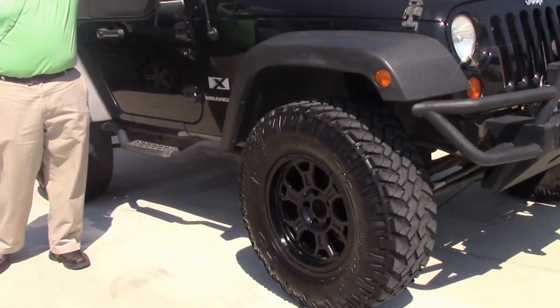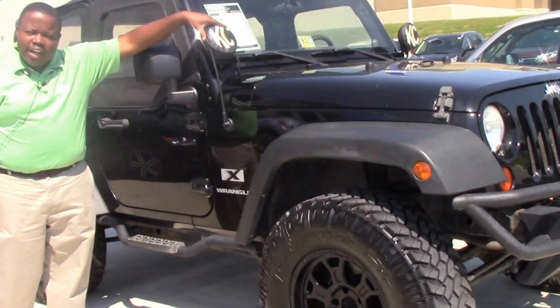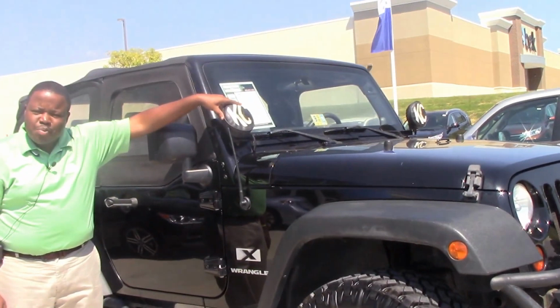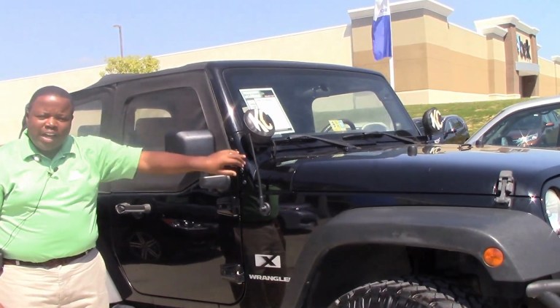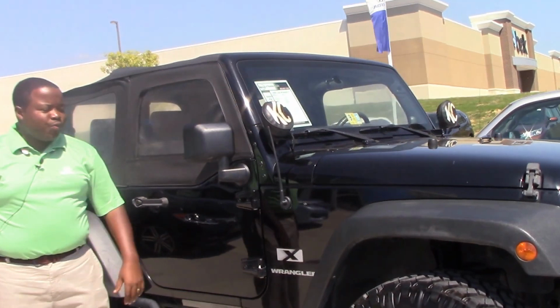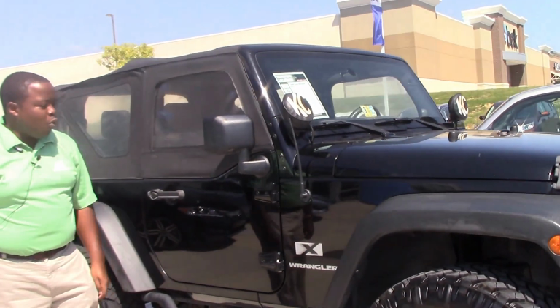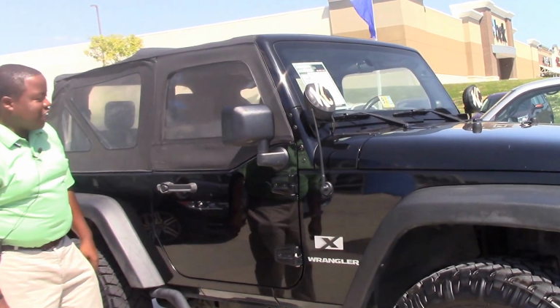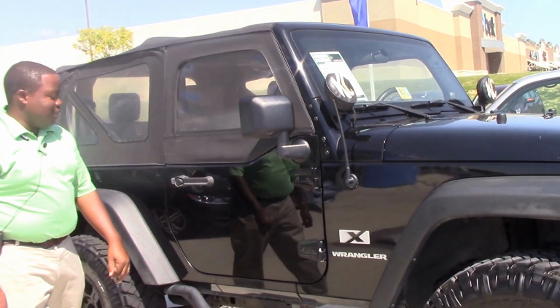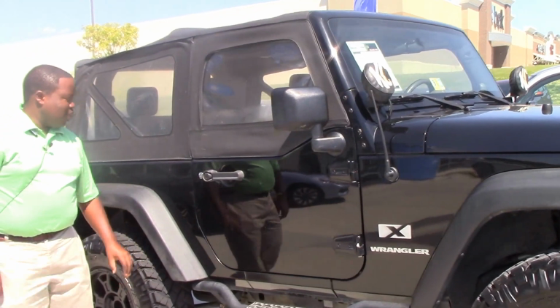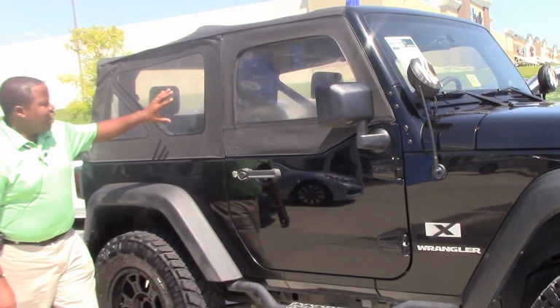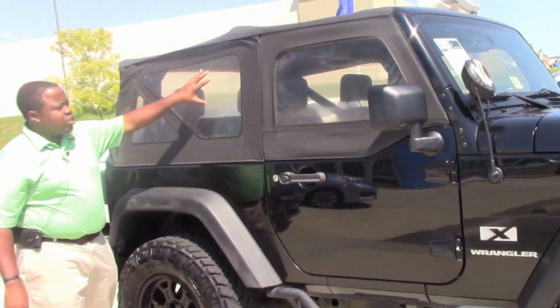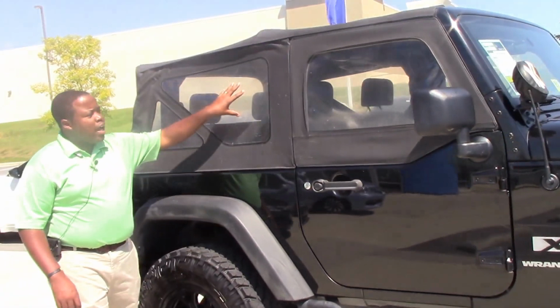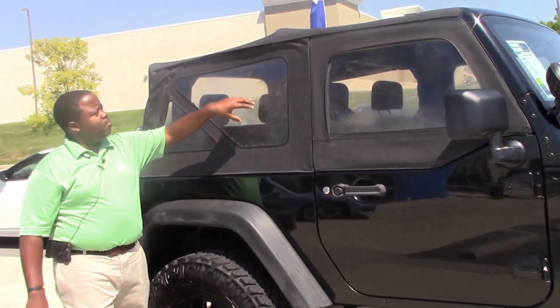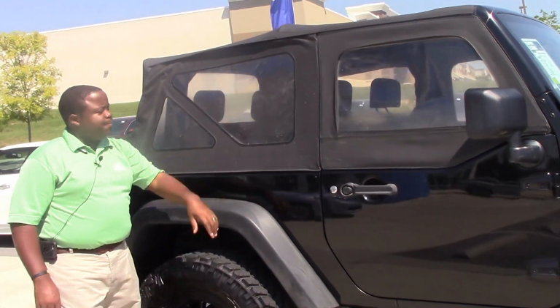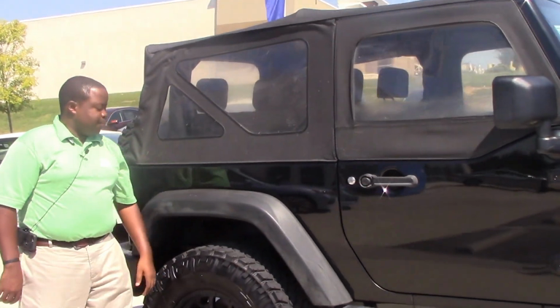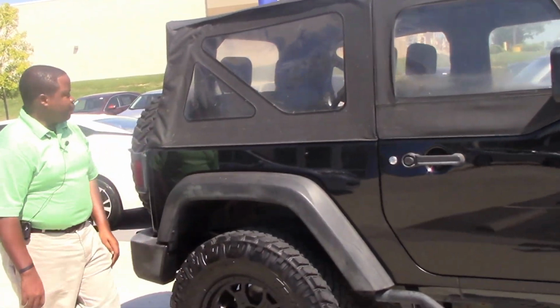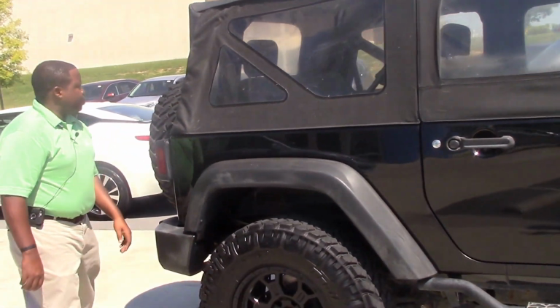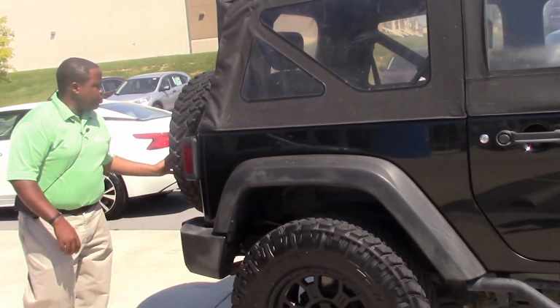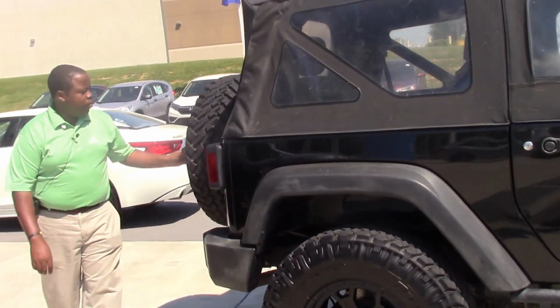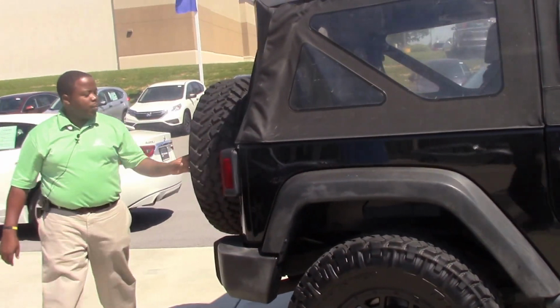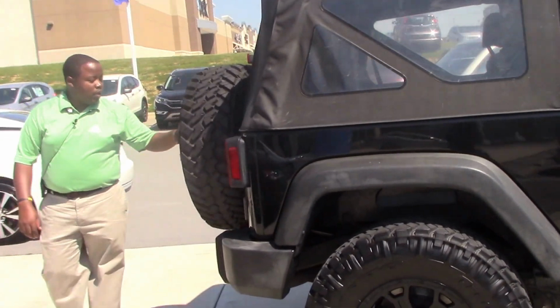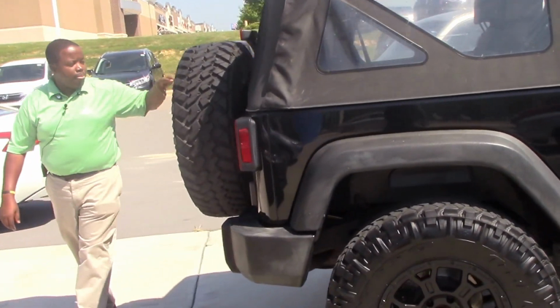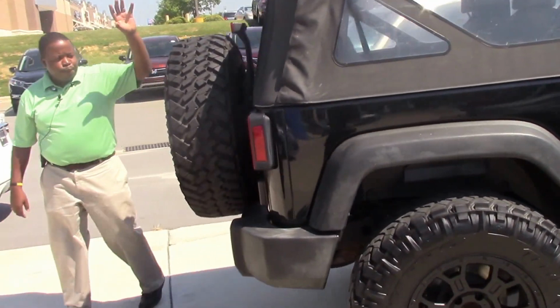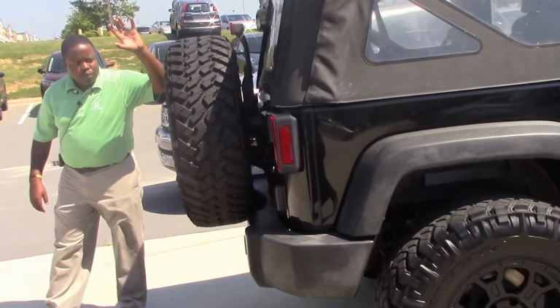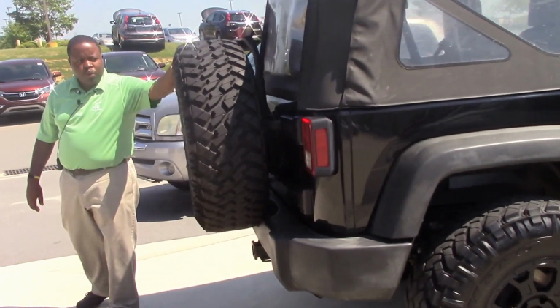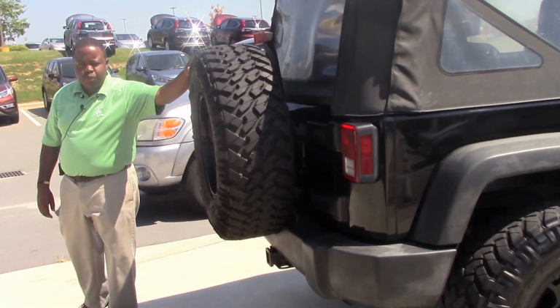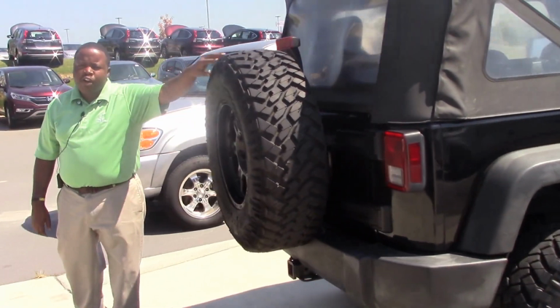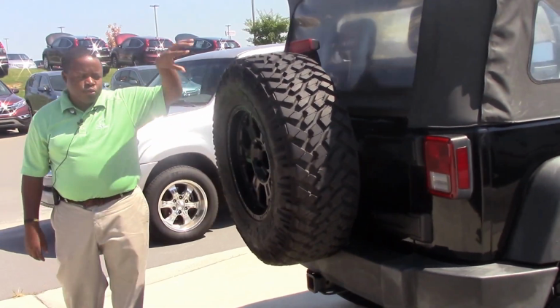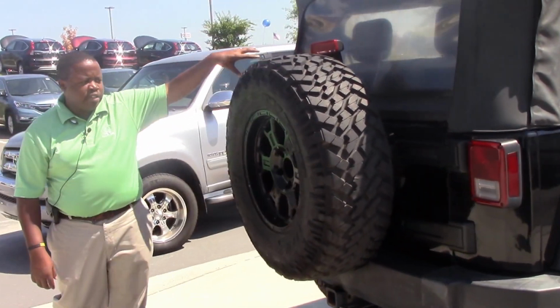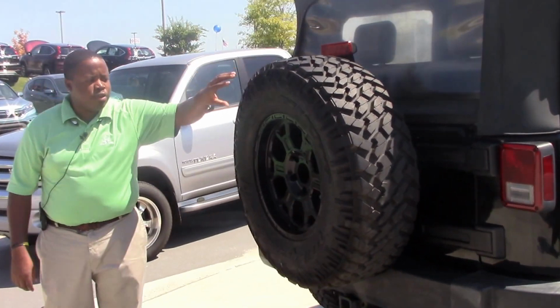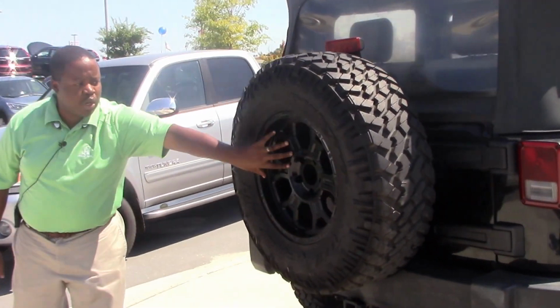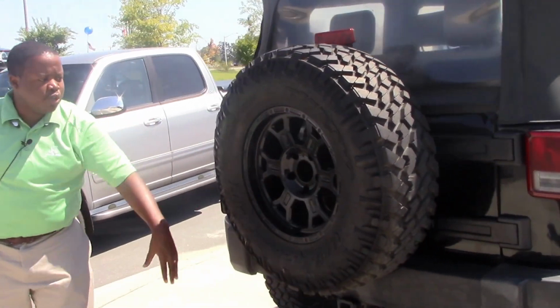It has KC highlights to give you some extra lighting in those four-wheeling conditions. It does have this soft top, and the spare tire also matches your other set as well as the wheels.